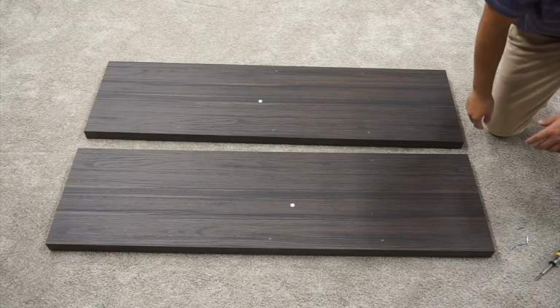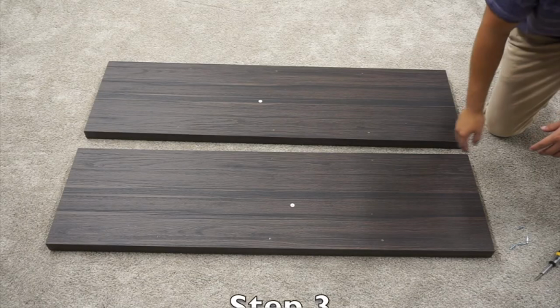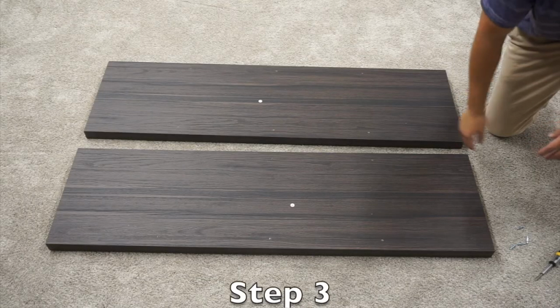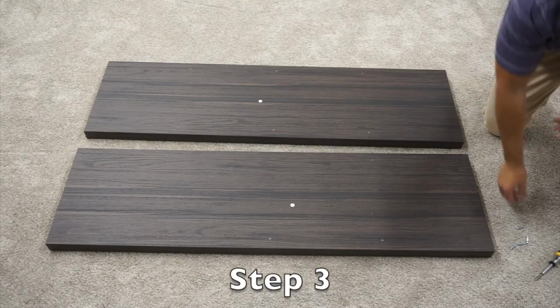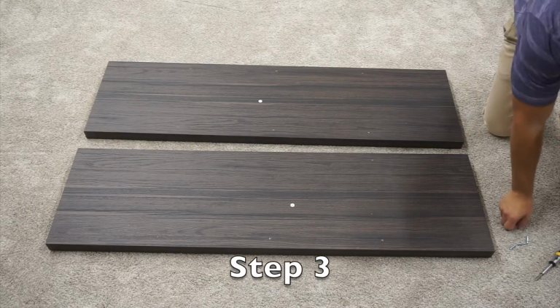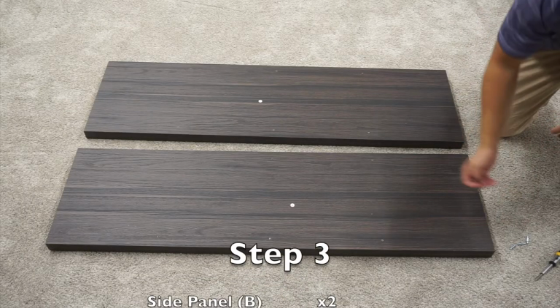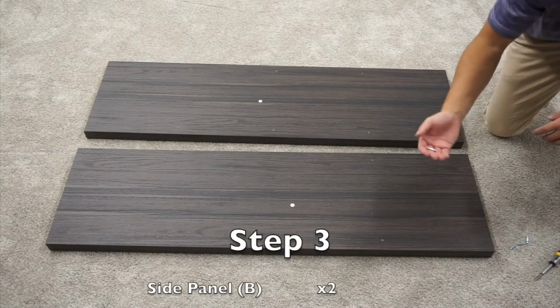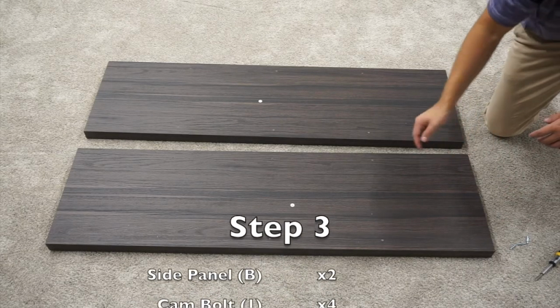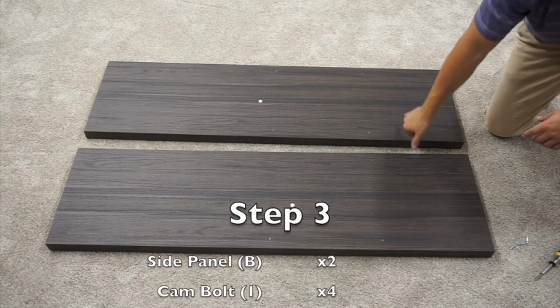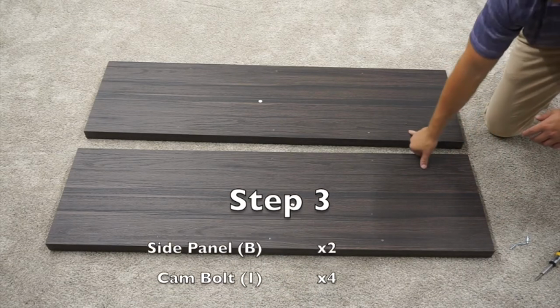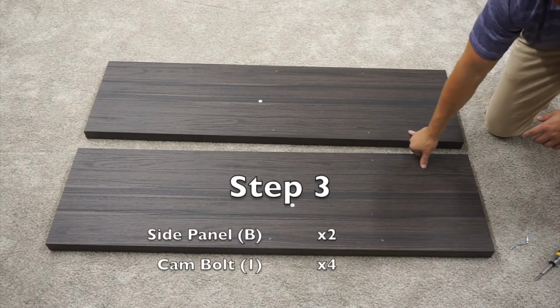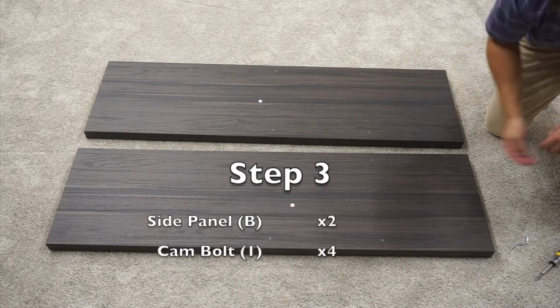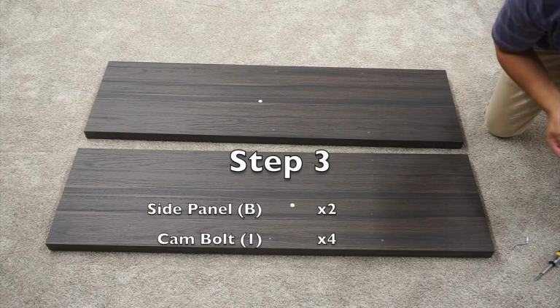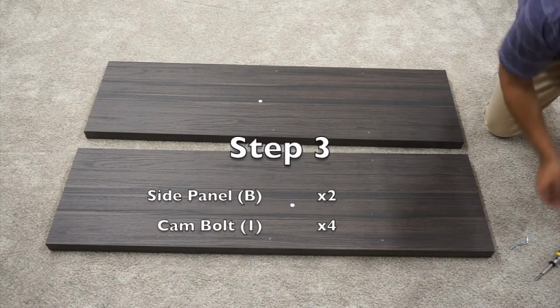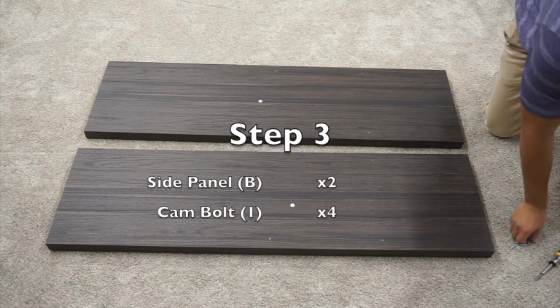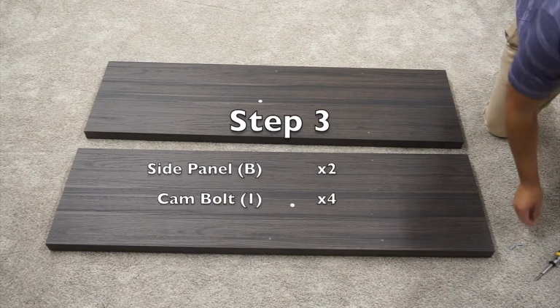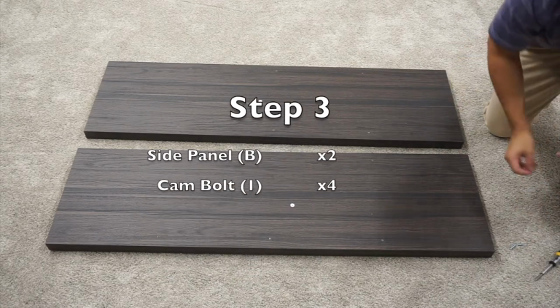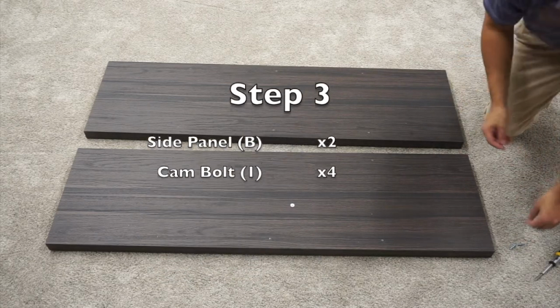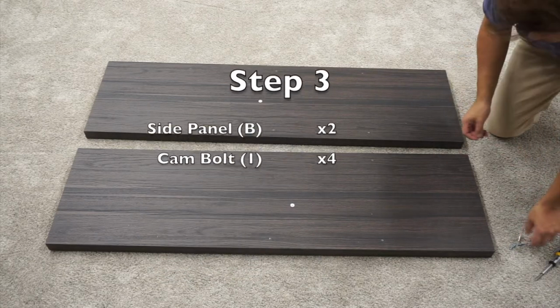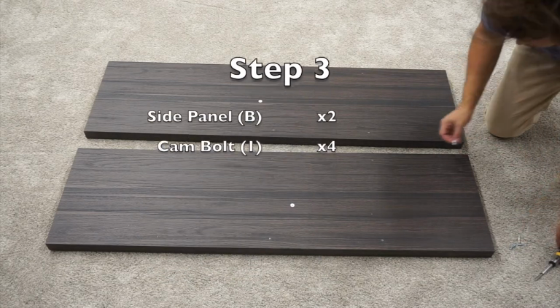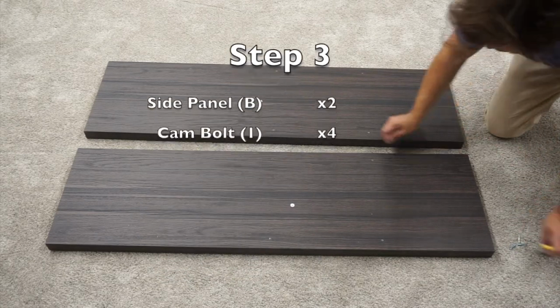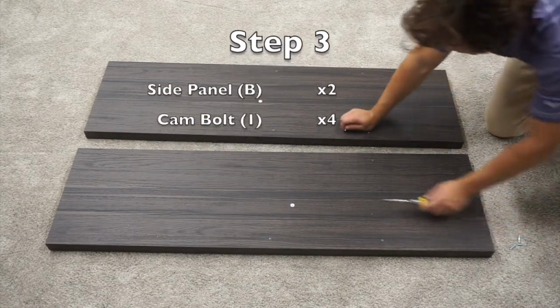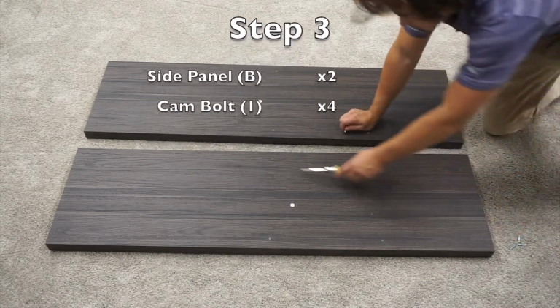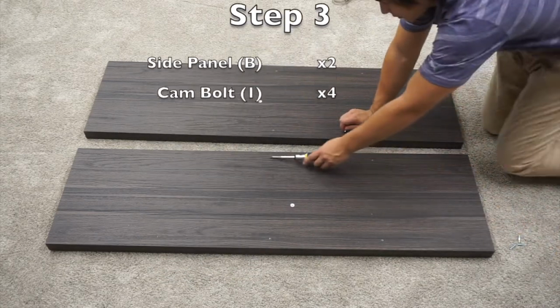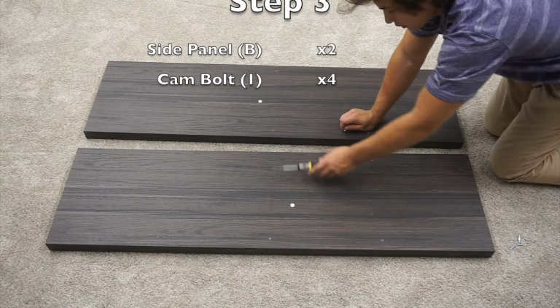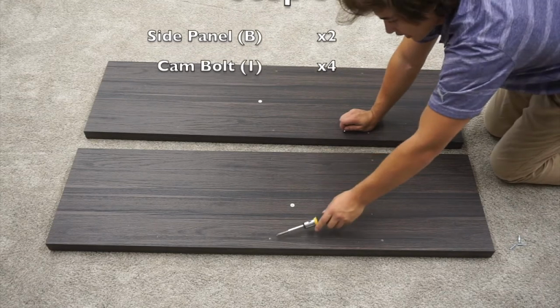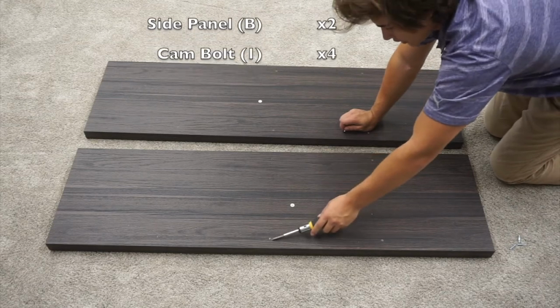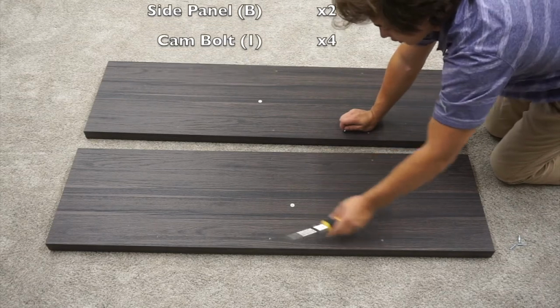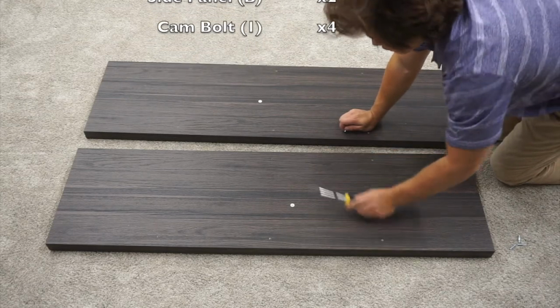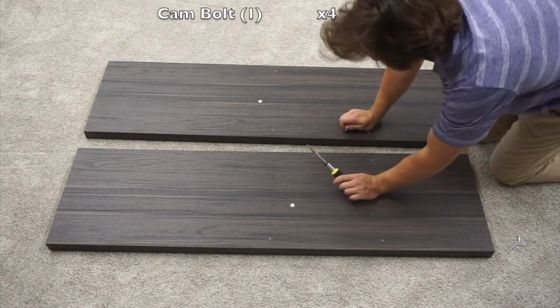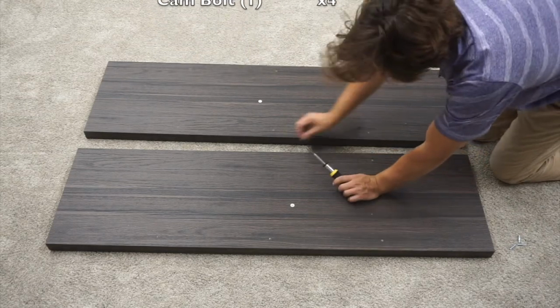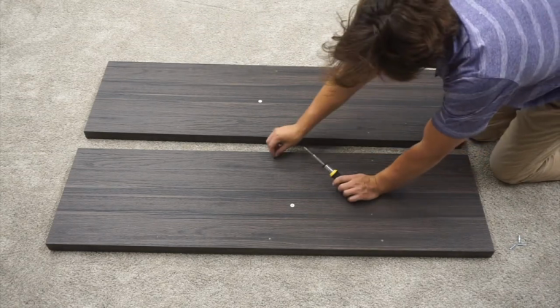For step three, you need four cam bolts and your two B-panels. Screw in two cam bolts into each of the B-panels in these middle two pre-drilled holes.